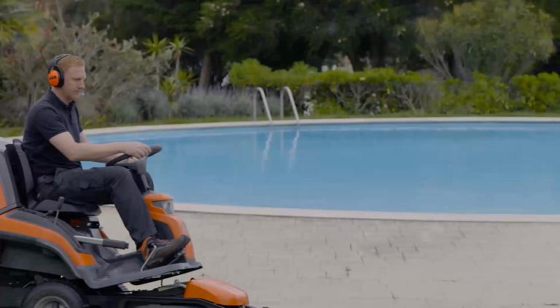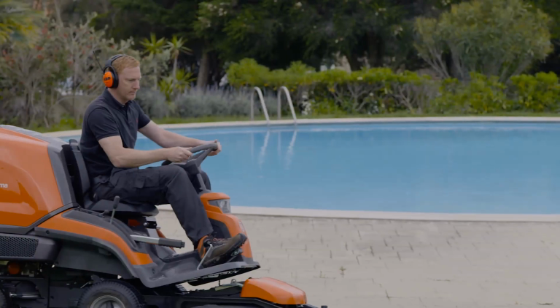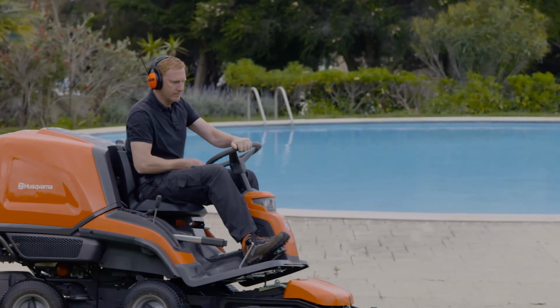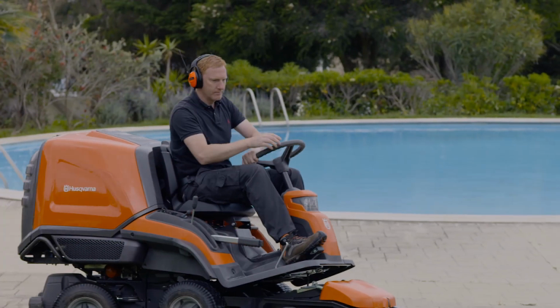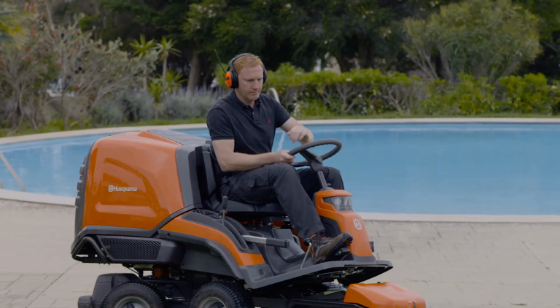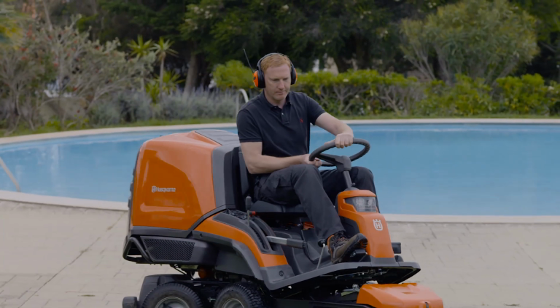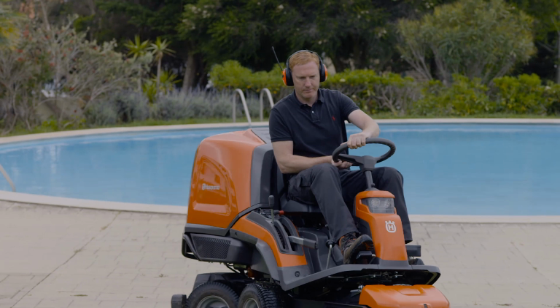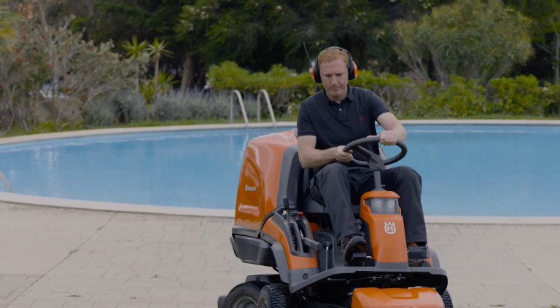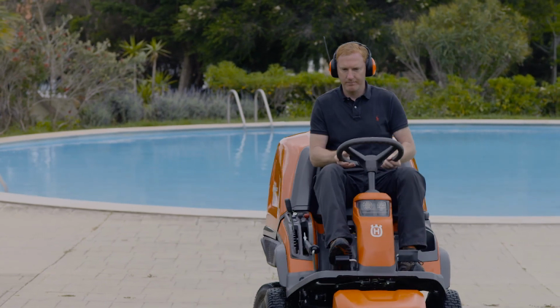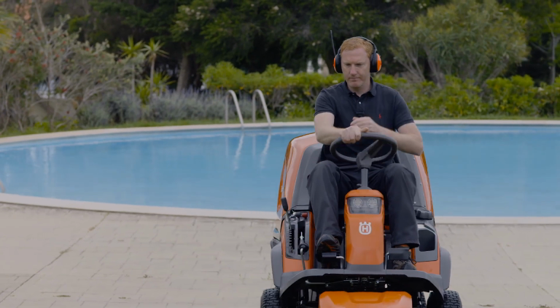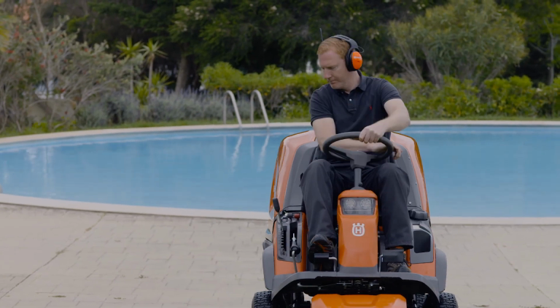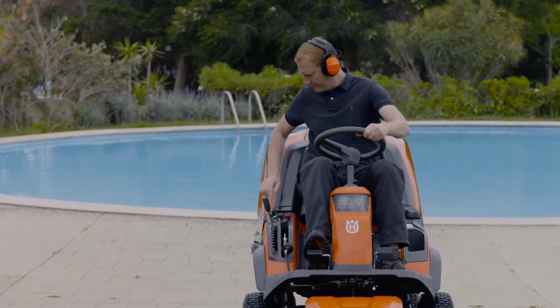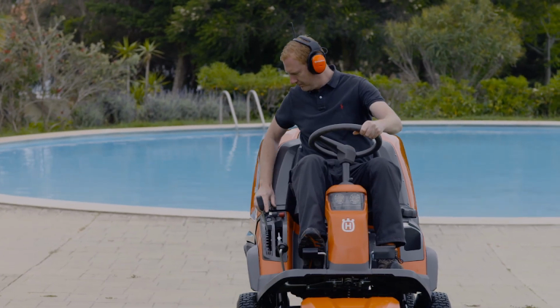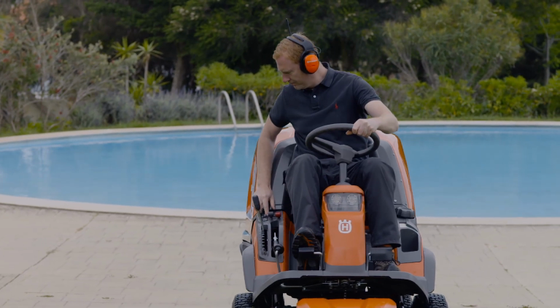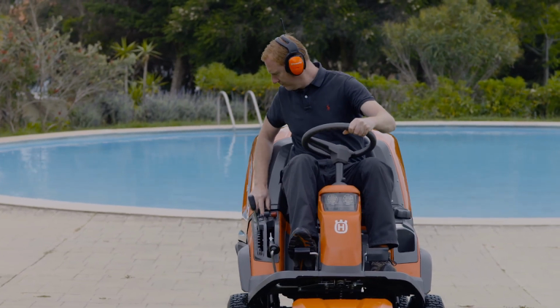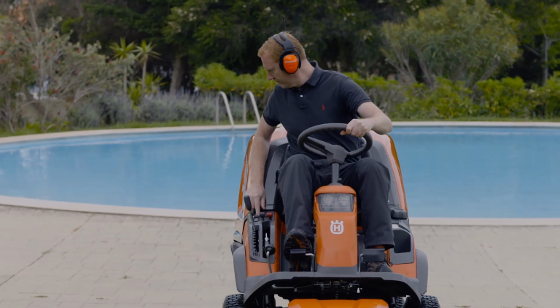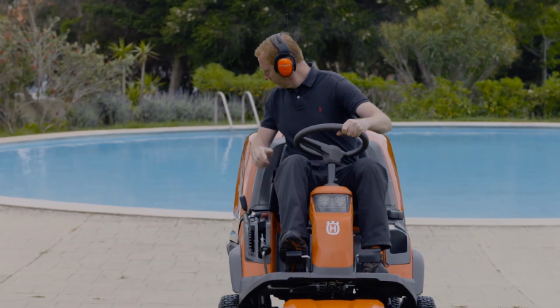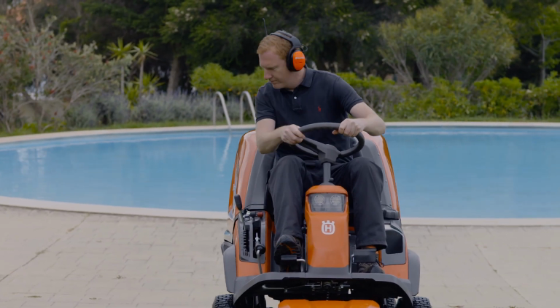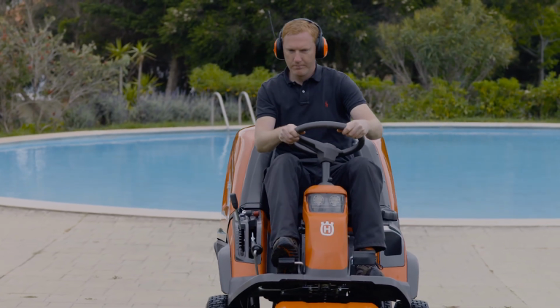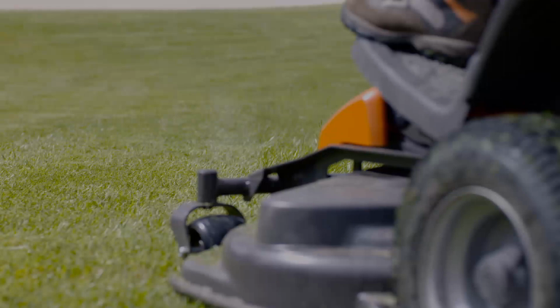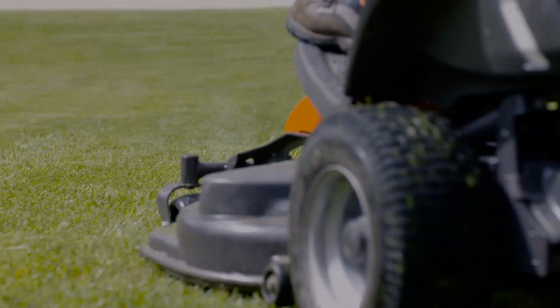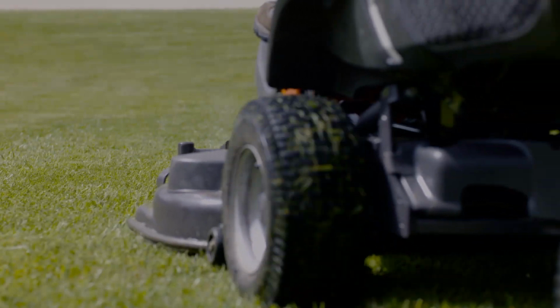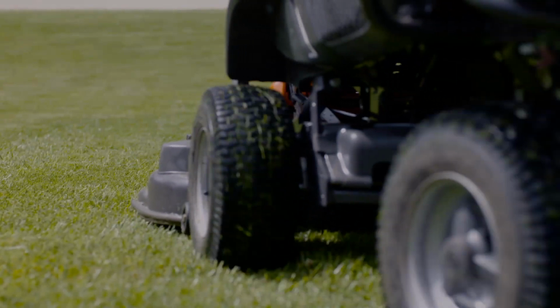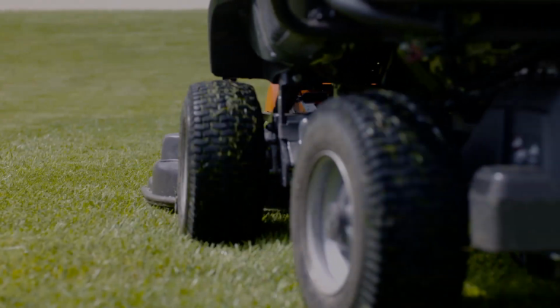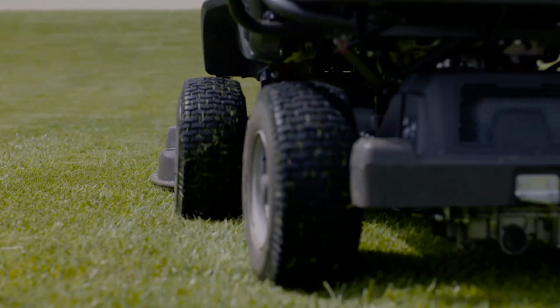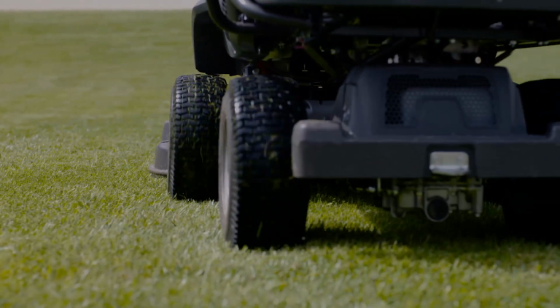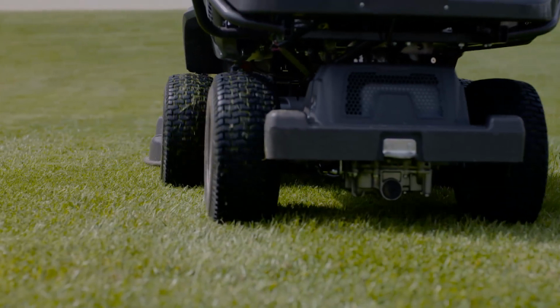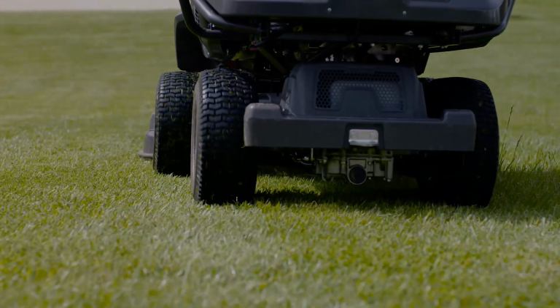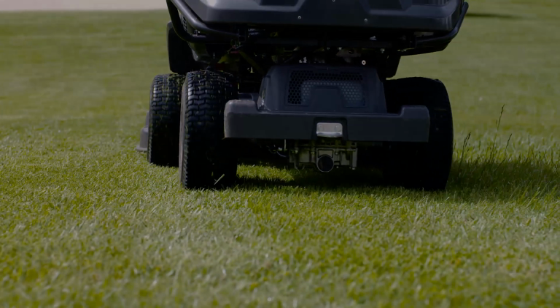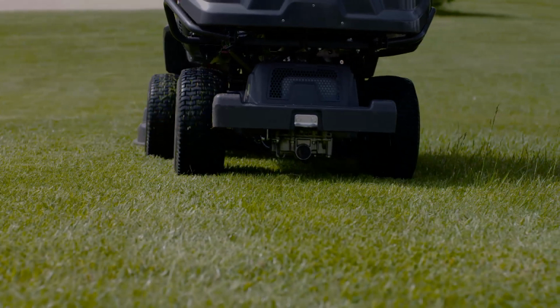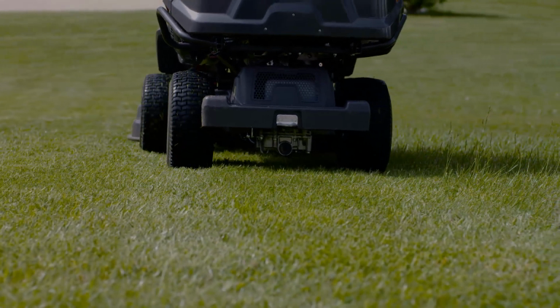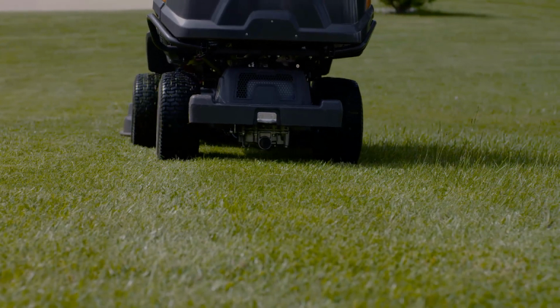When collecting is not needed, you can easily turn your Ryder into a mulching machine. By just pushing a button, you stop the collecting function, and now the cutting deck starts to mulch the grass.